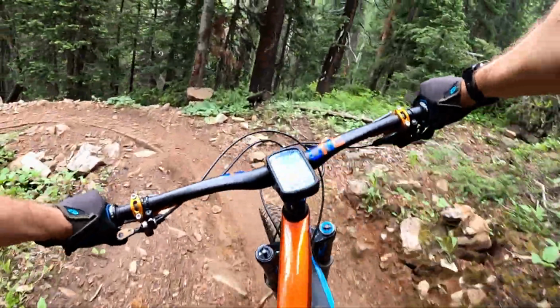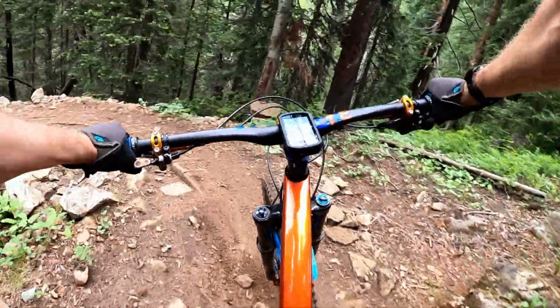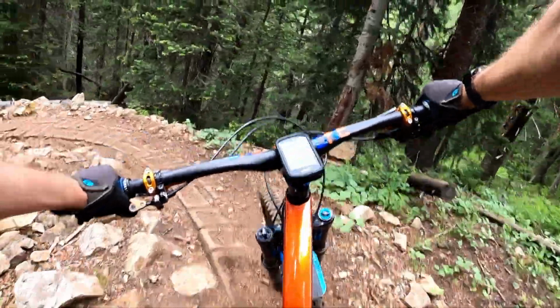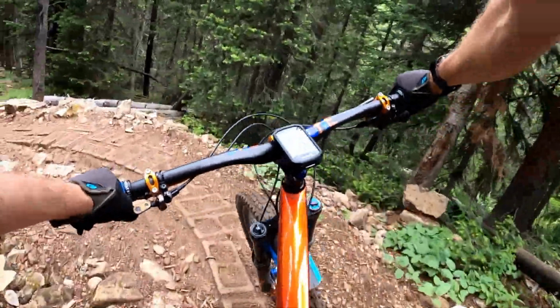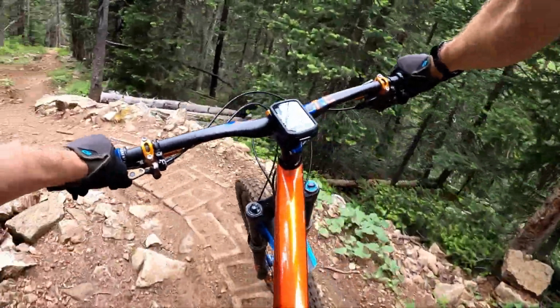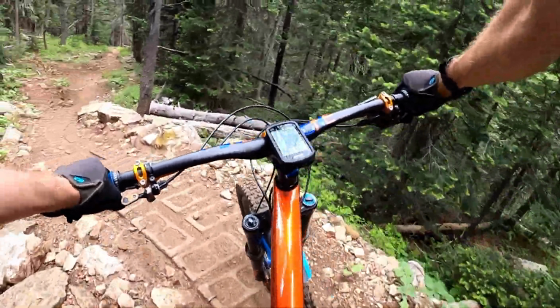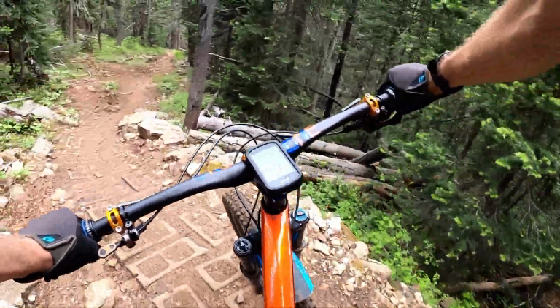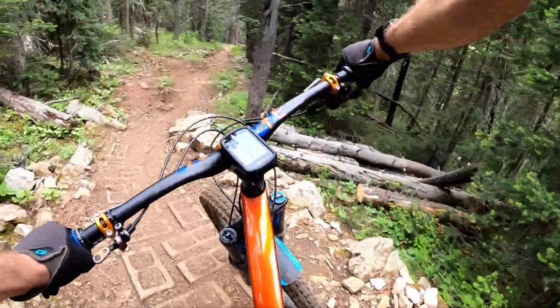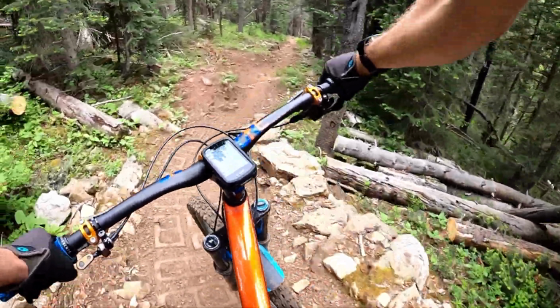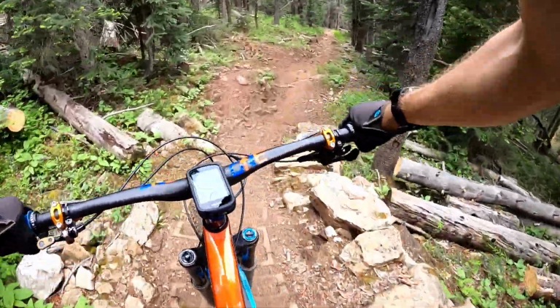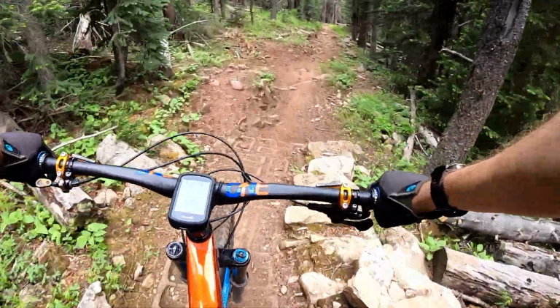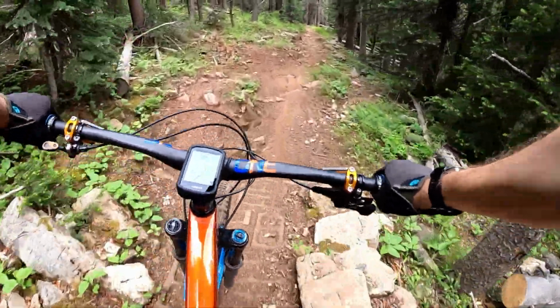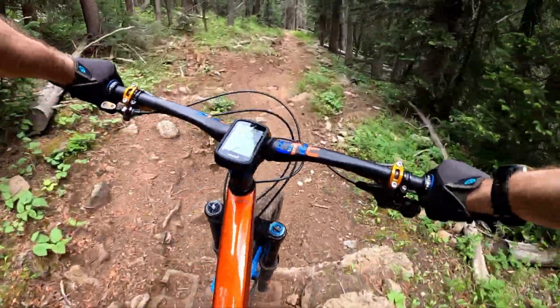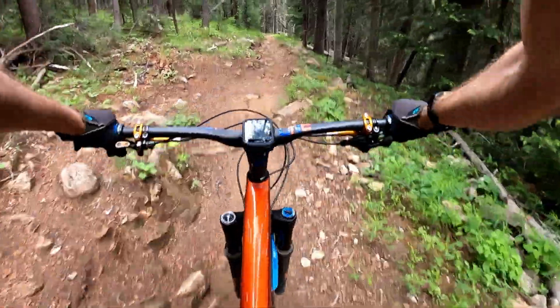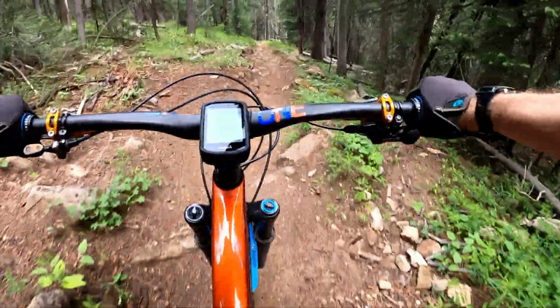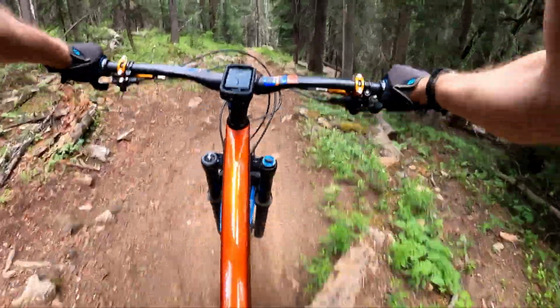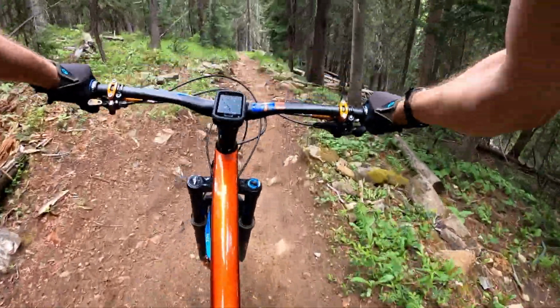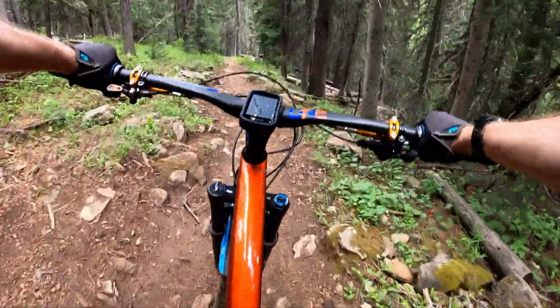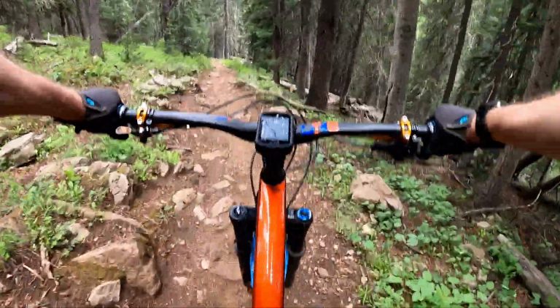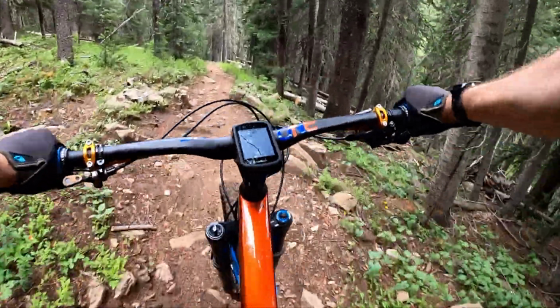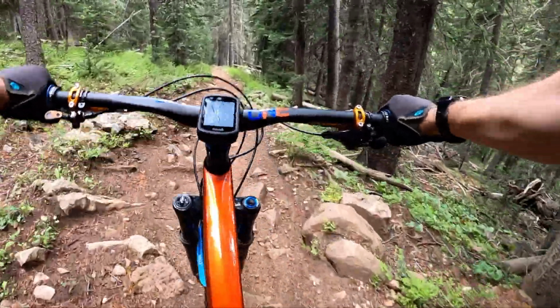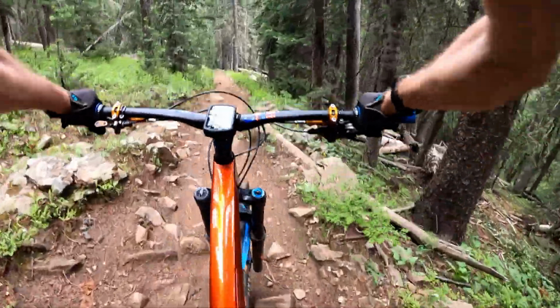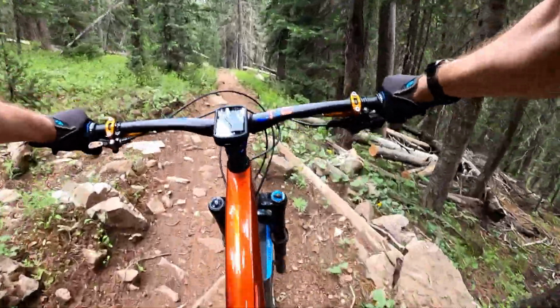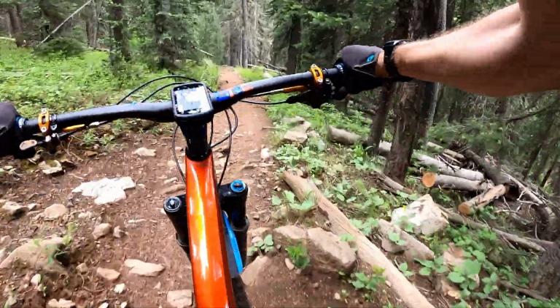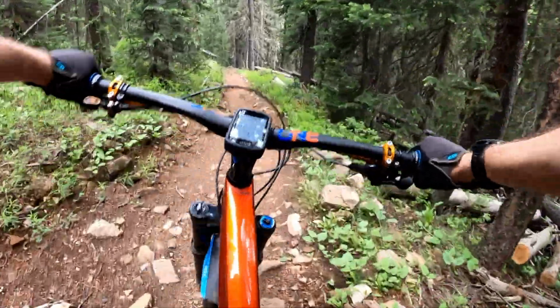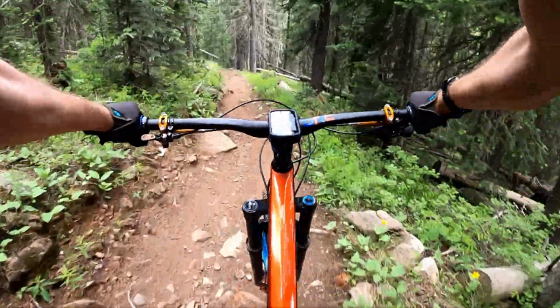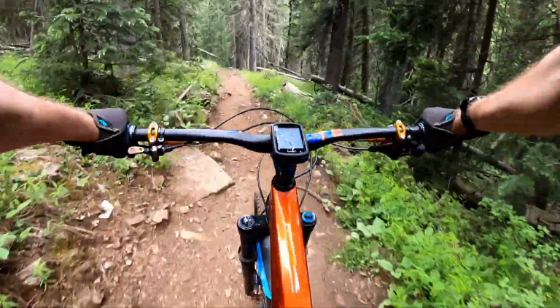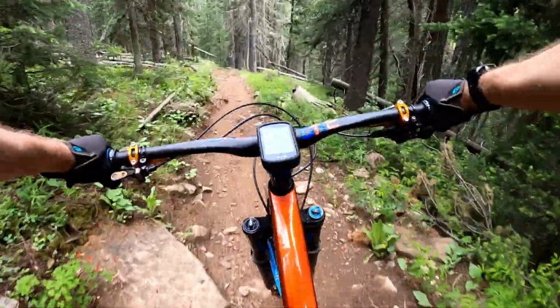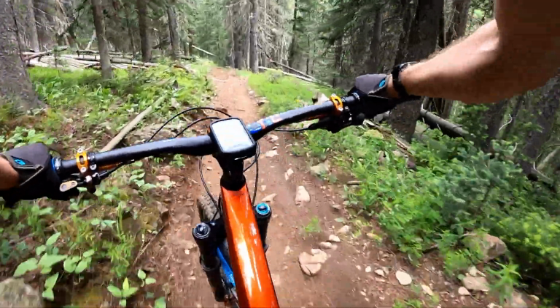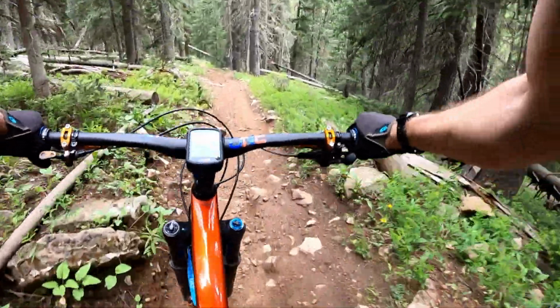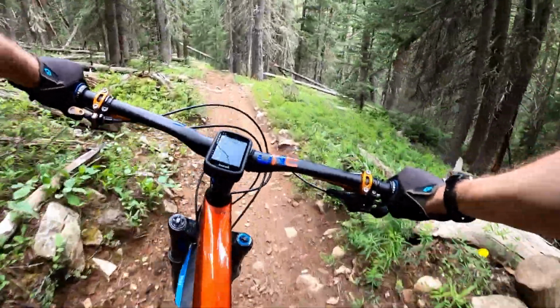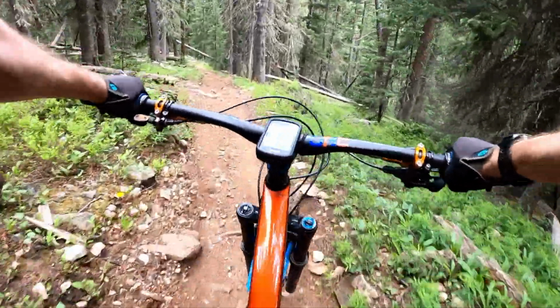After being spit back into the woods you'll encounter some switchbacks, rockier terrain, and punchy climbs that require some more finesse, giving the trail more variation.